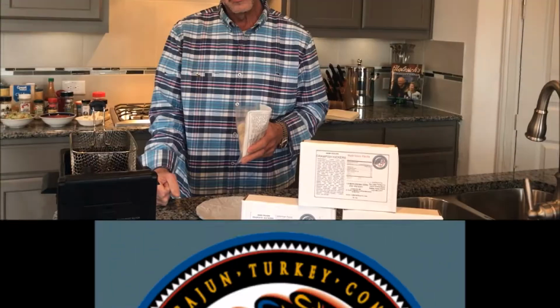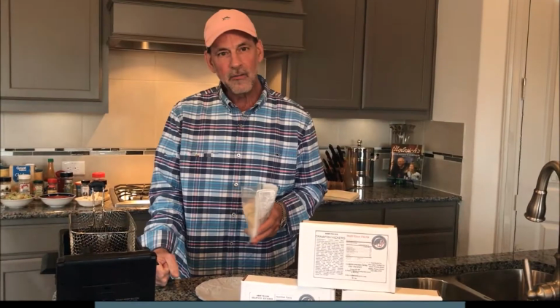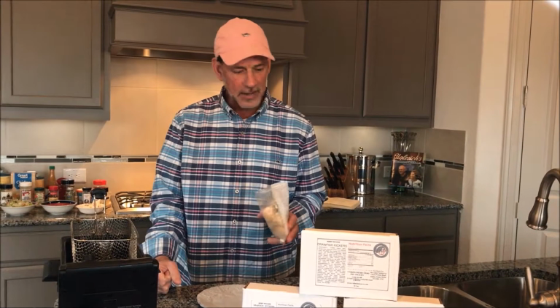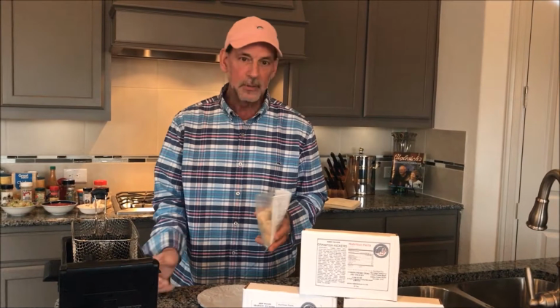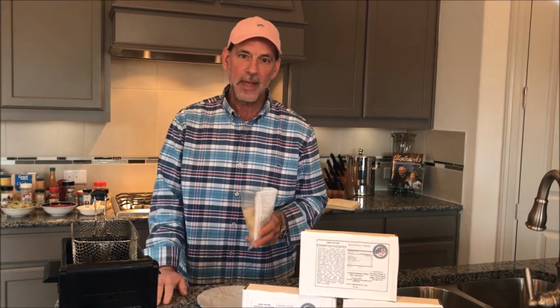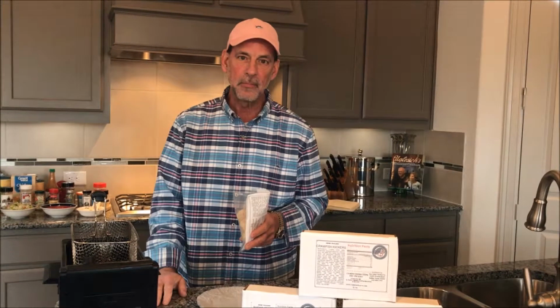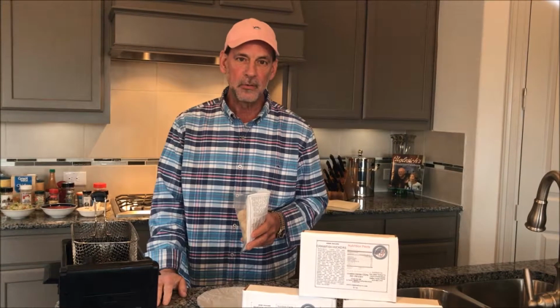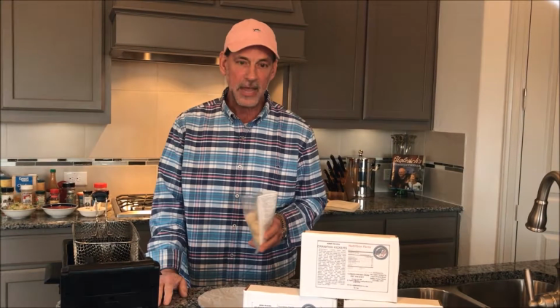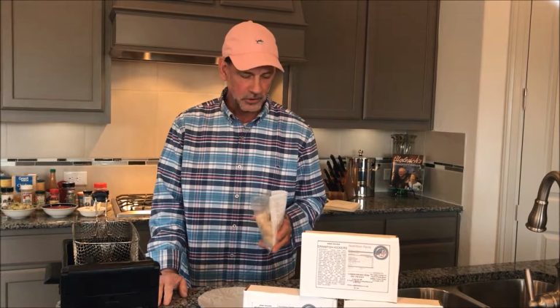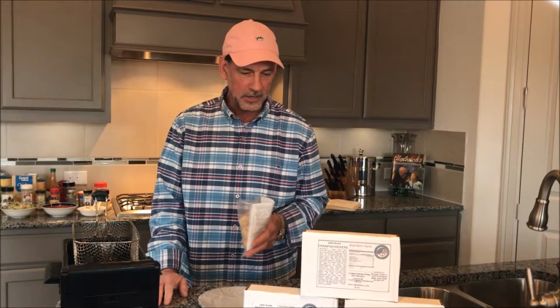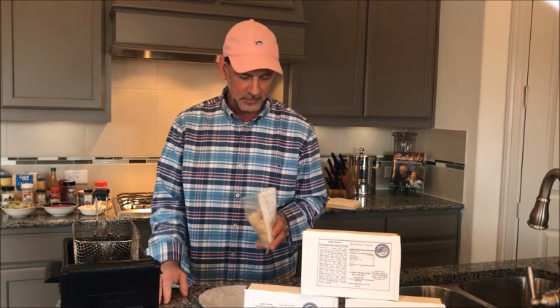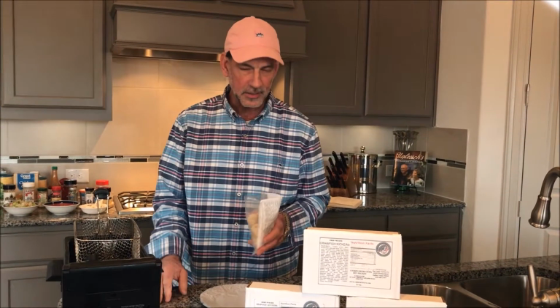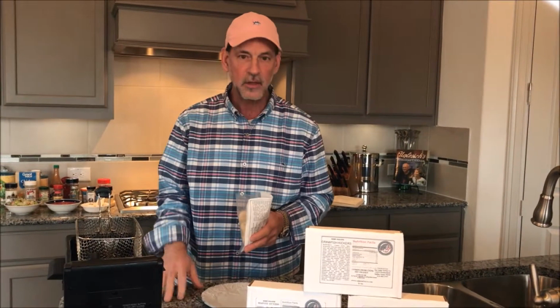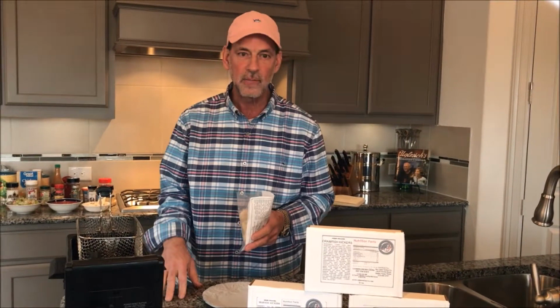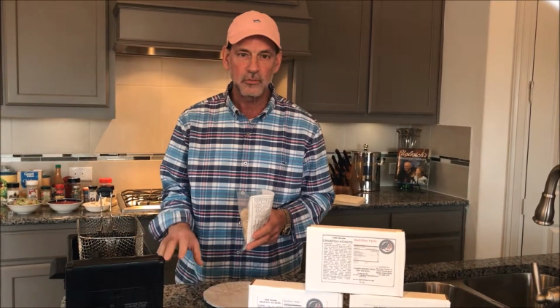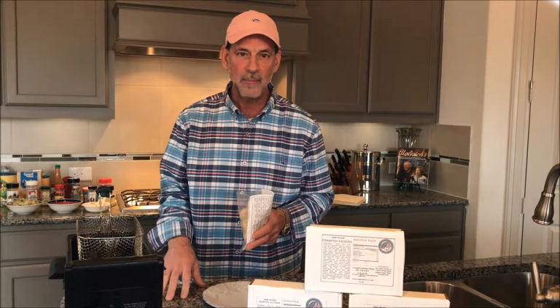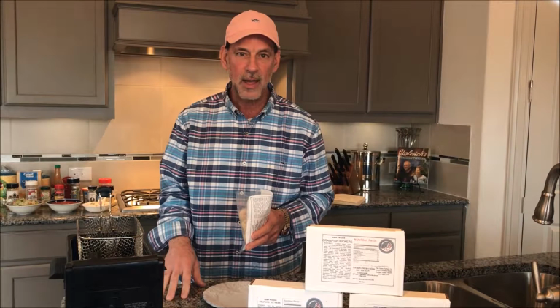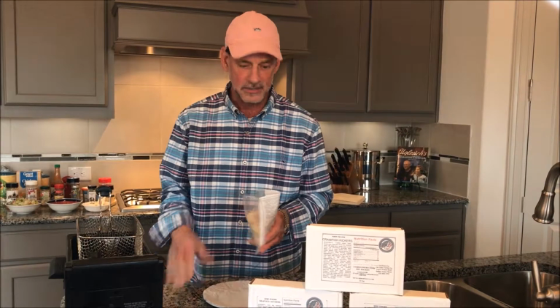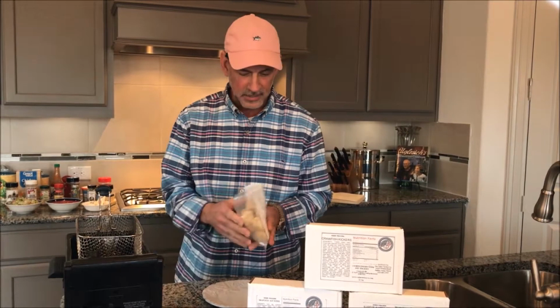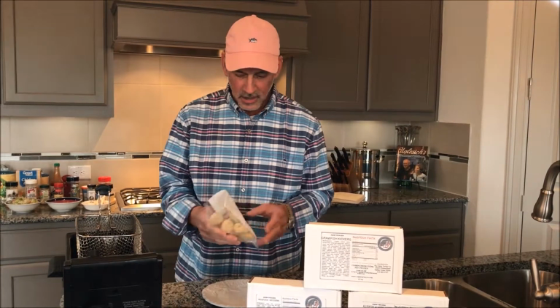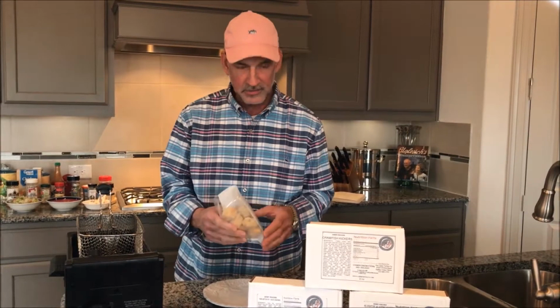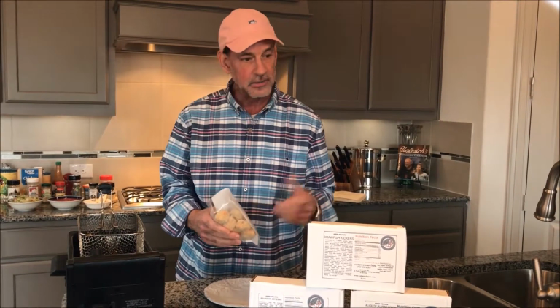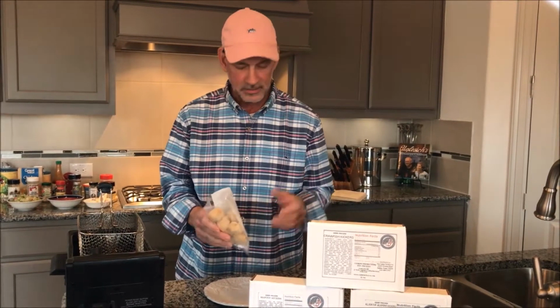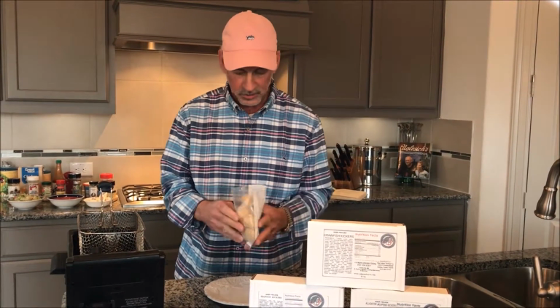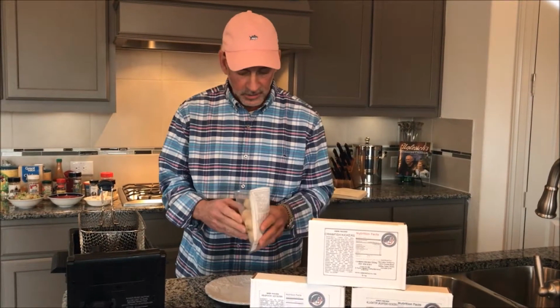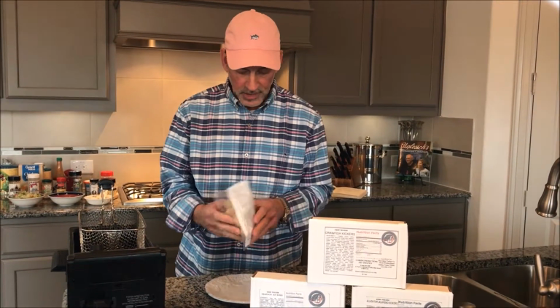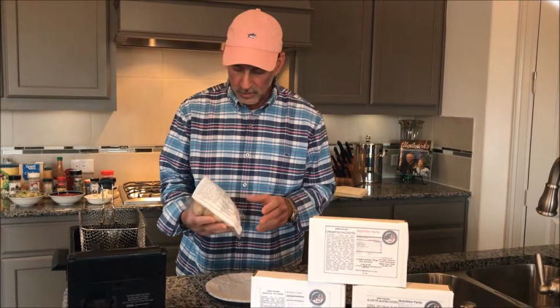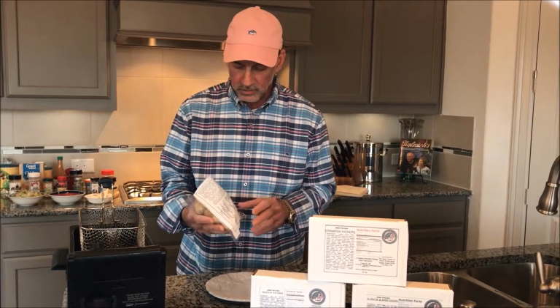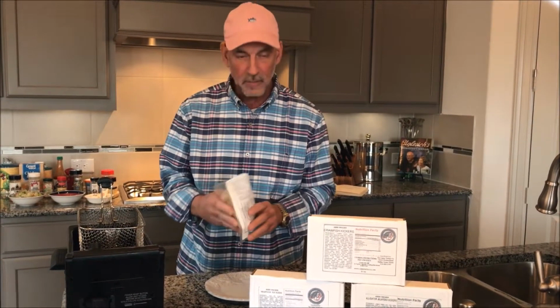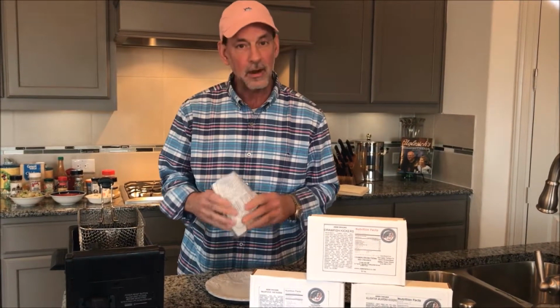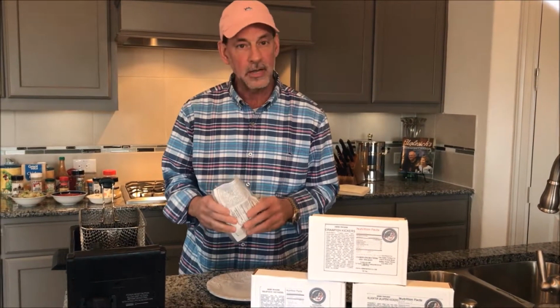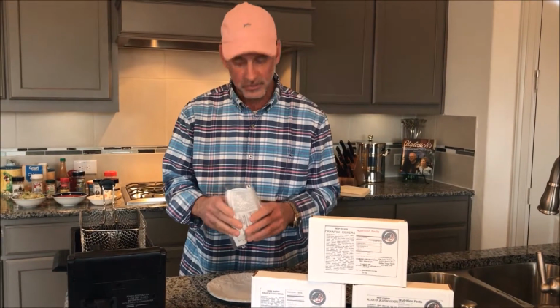Hello everybody, I'm Billy Howell. I'm the owner of the Cajun Turkey Company and thank you very much for dropping by to see us in our test kitchen. Today I want to talk to you about our kickers.